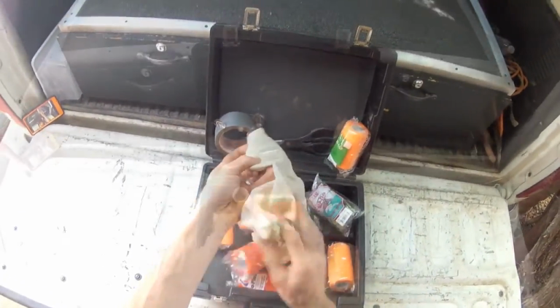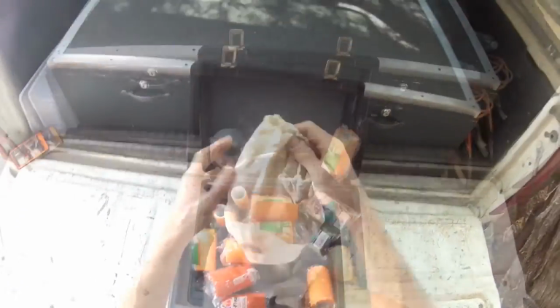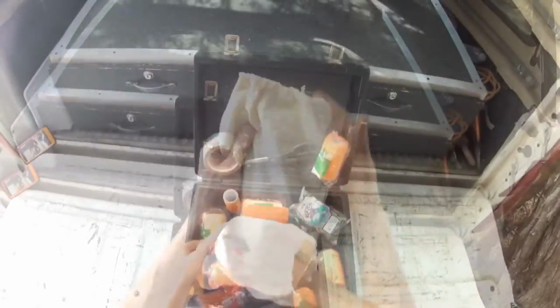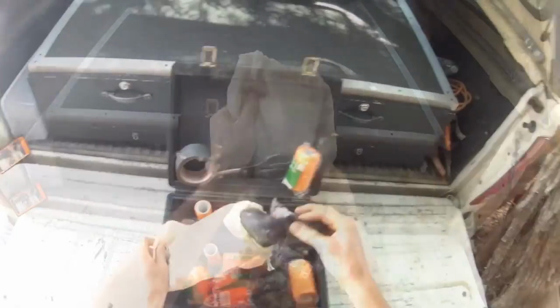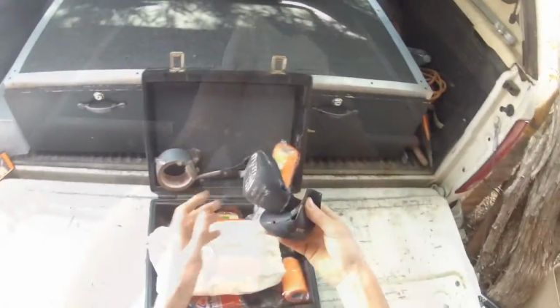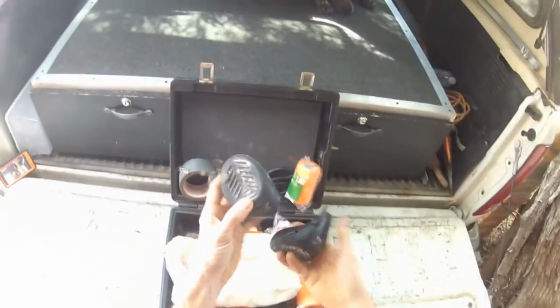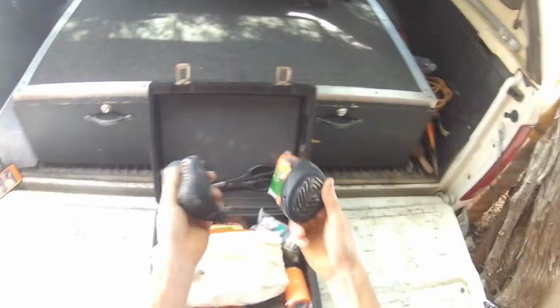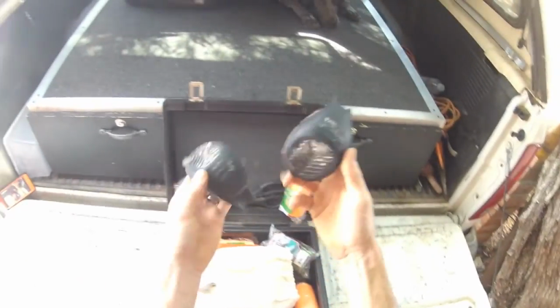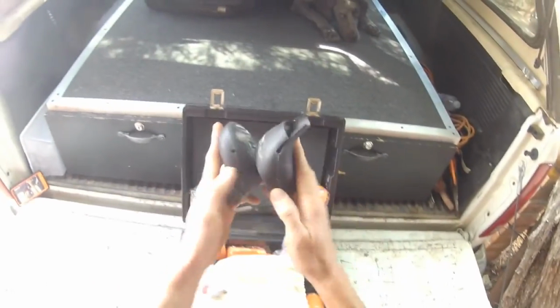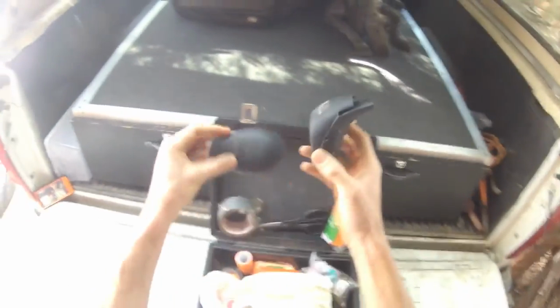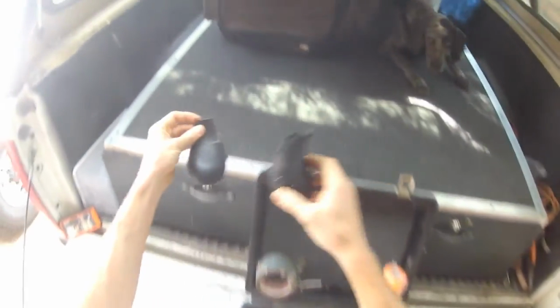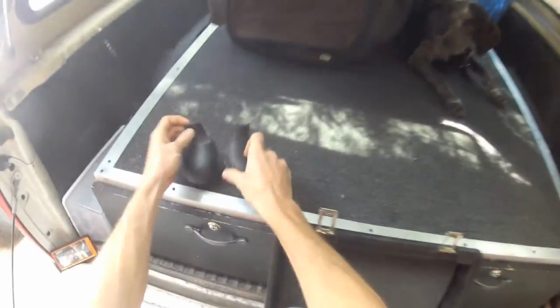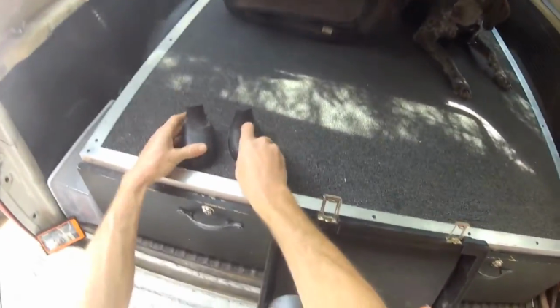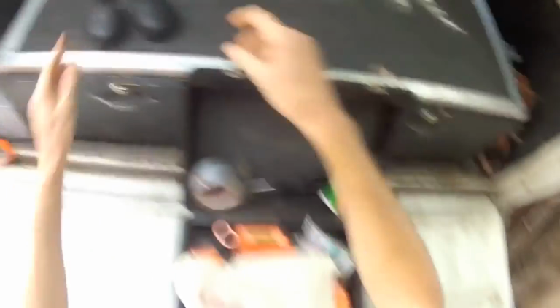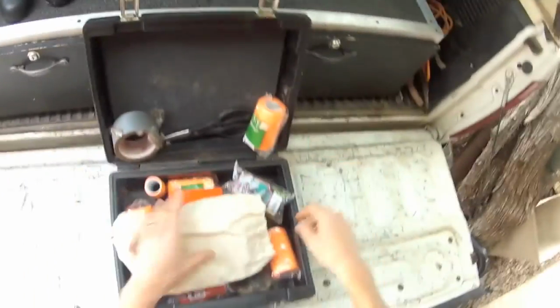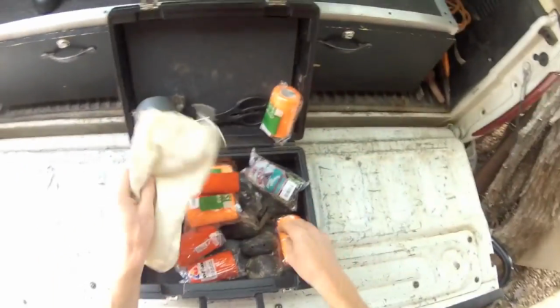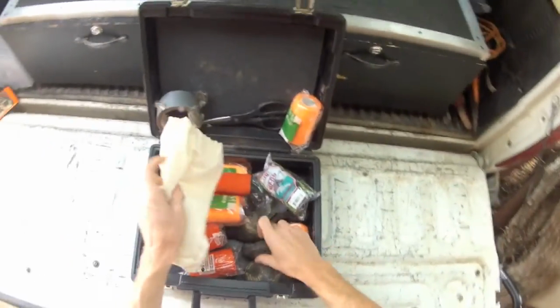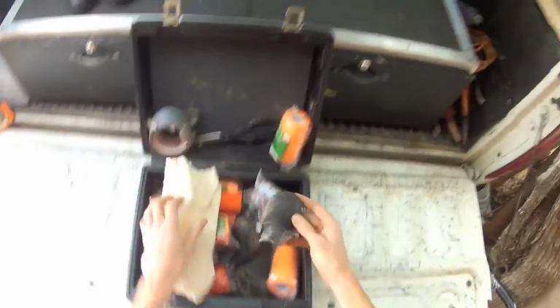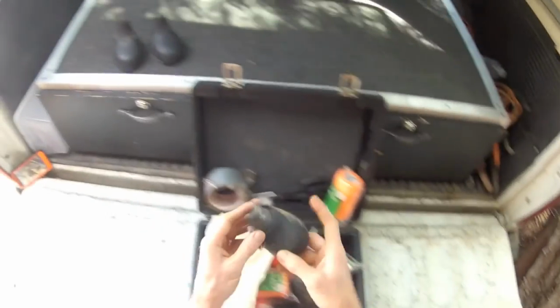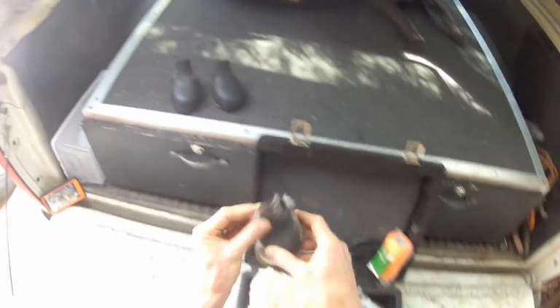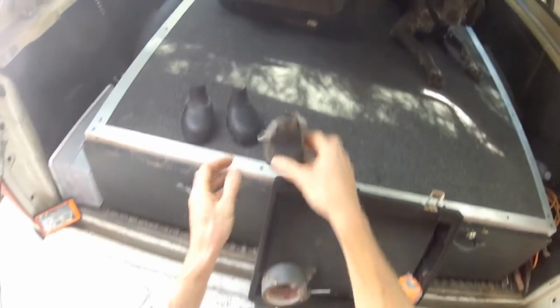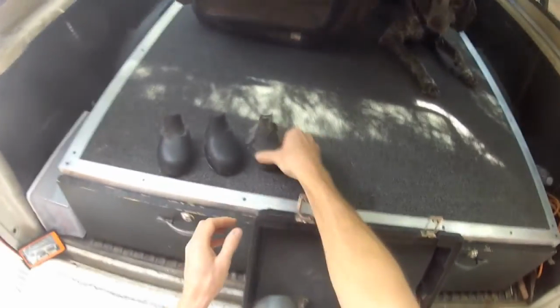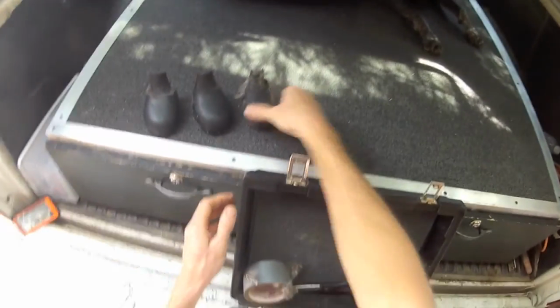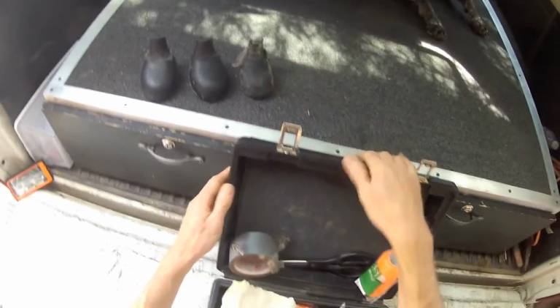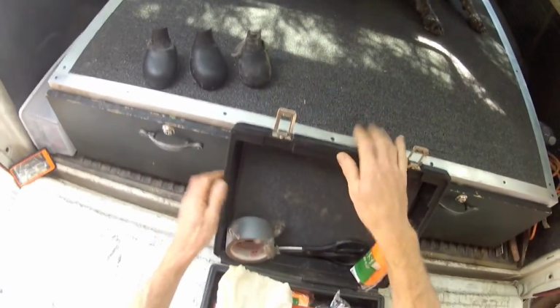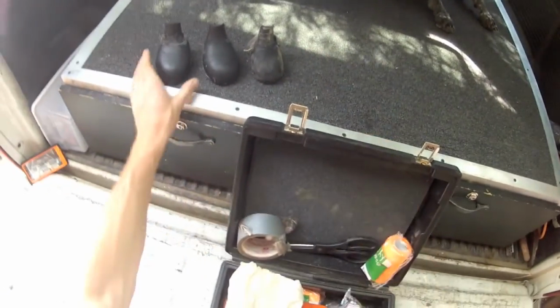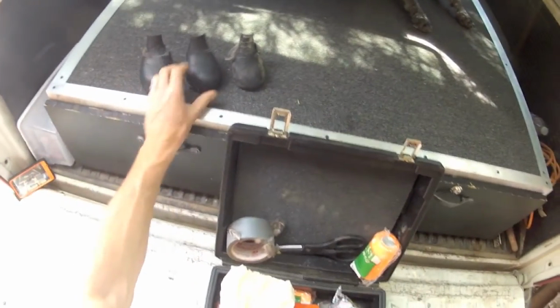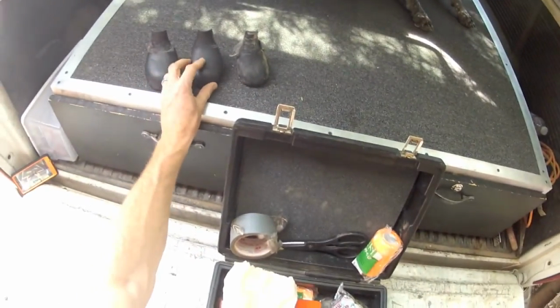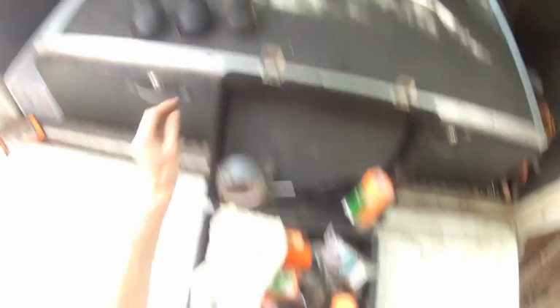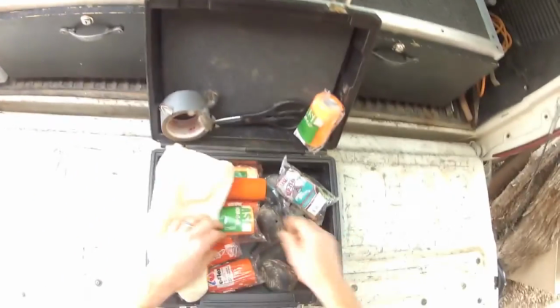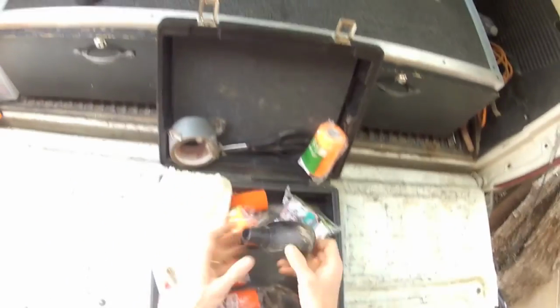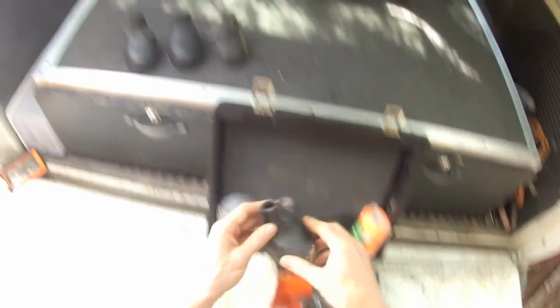Here are the Lewis dog boots. Here are some XLs, and here's the difference between the XL and the large right there. Big difference.